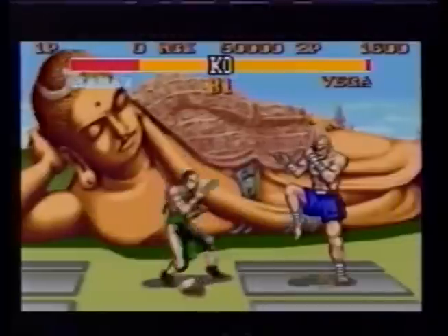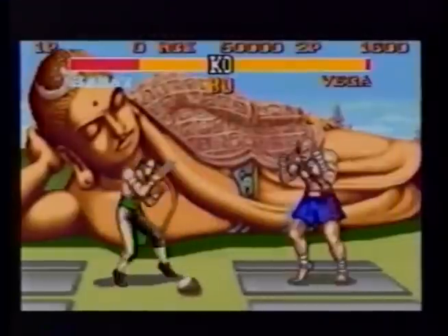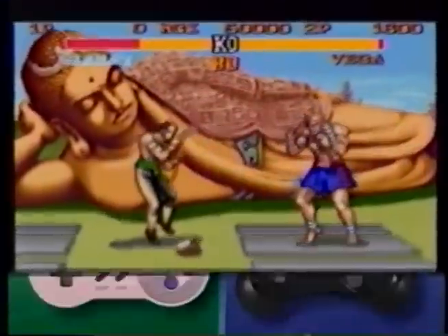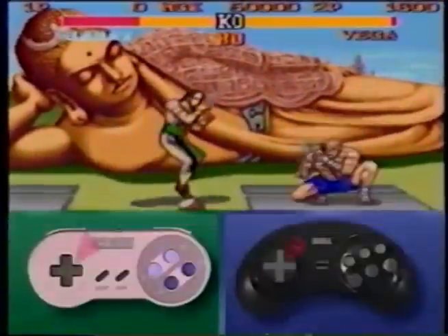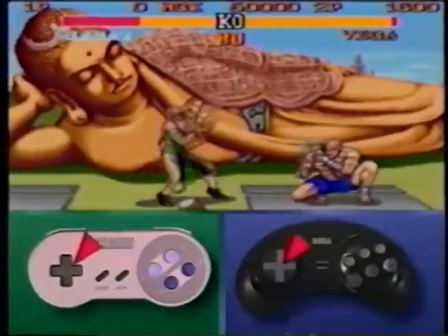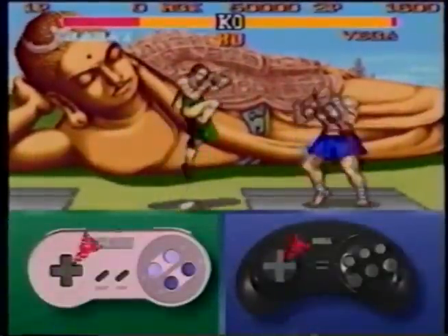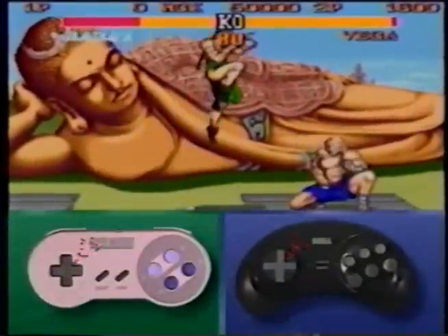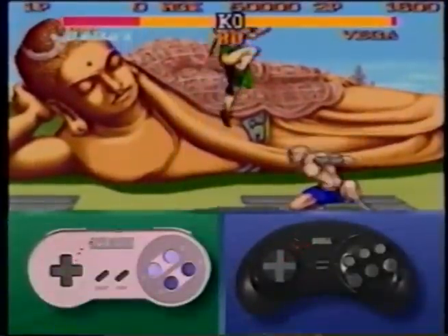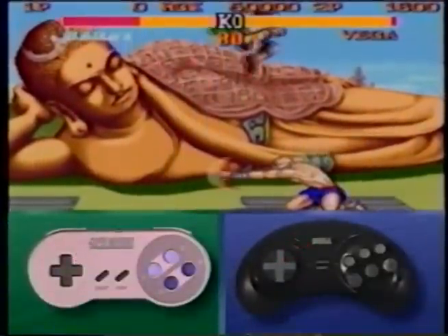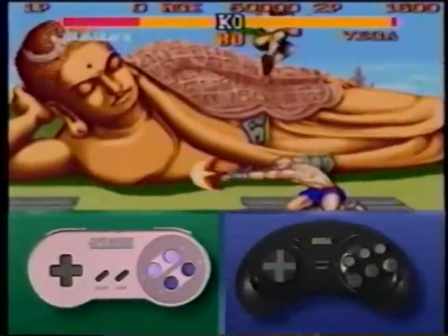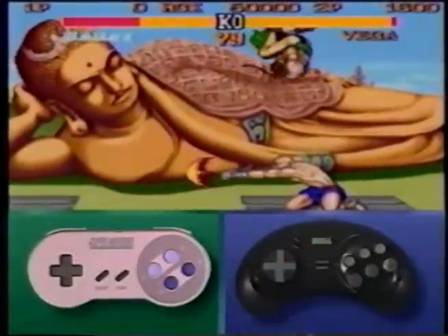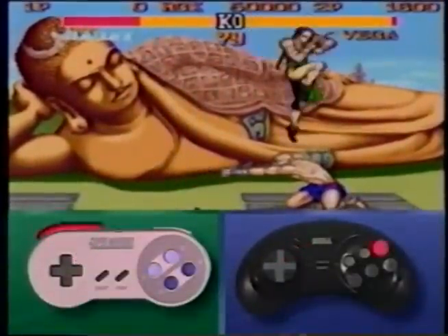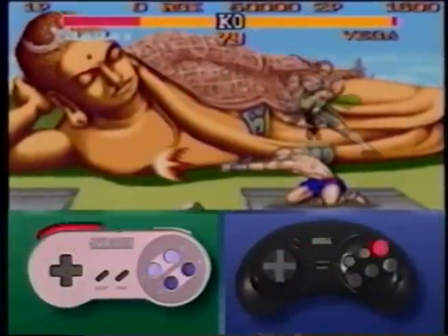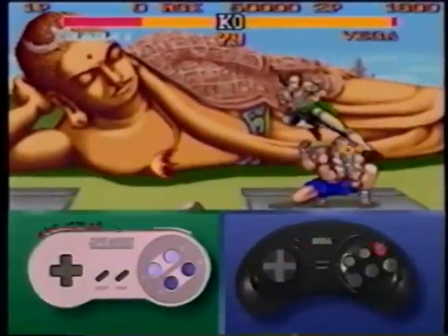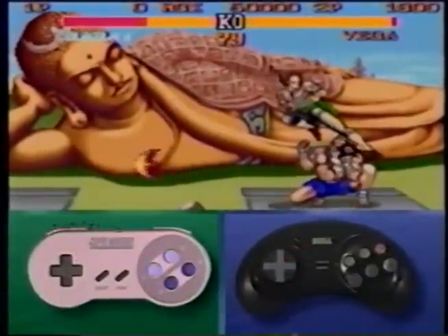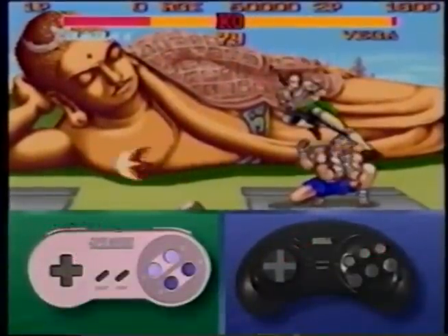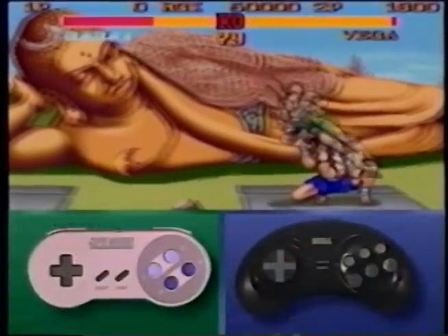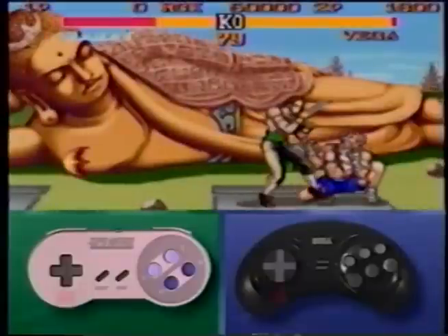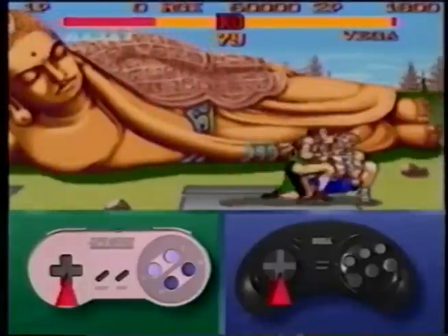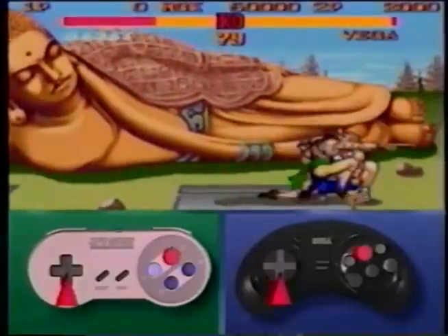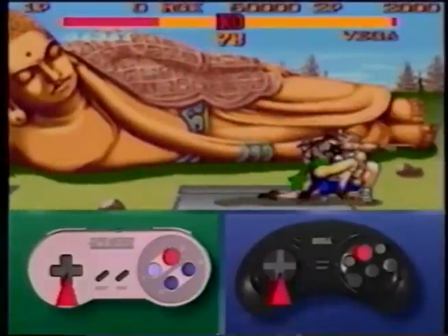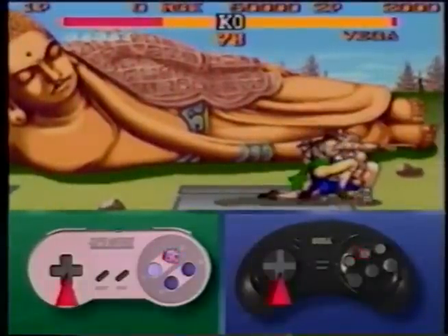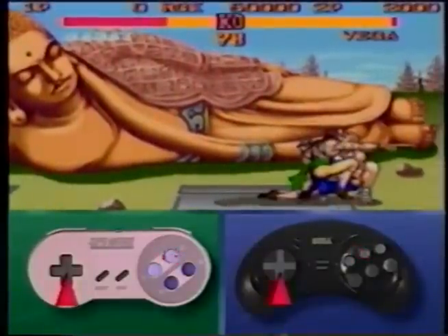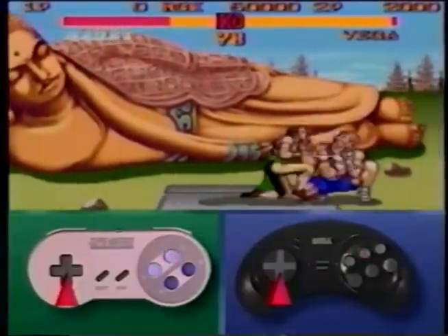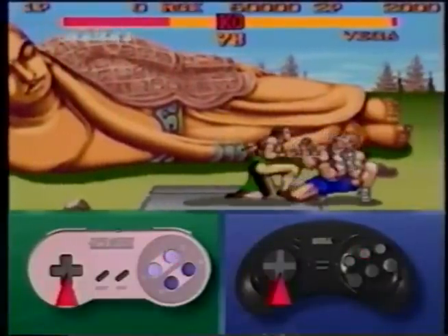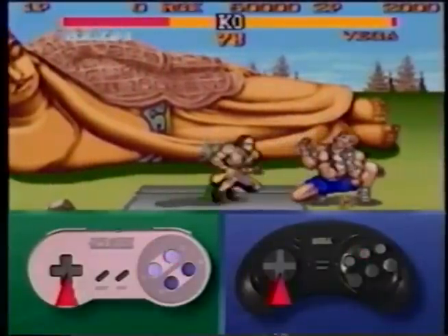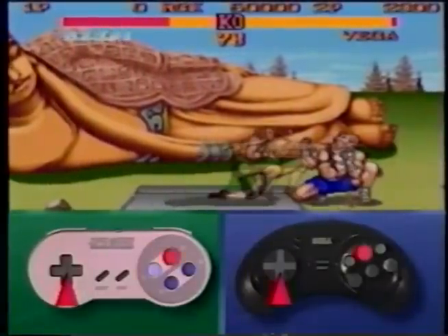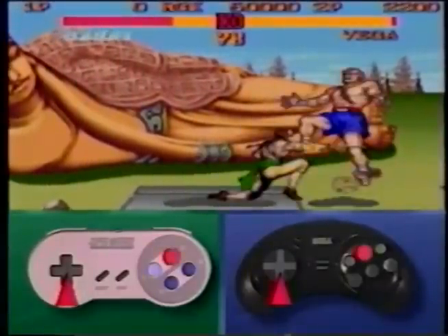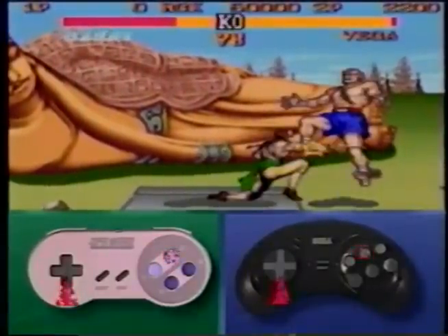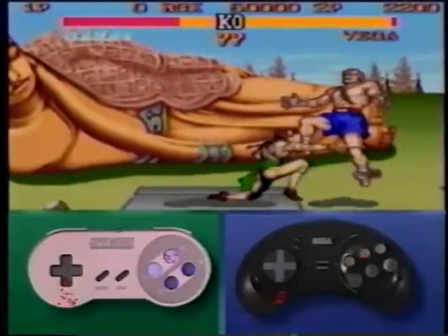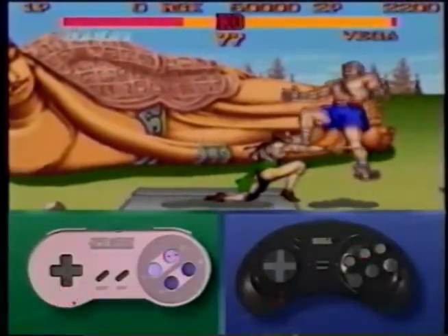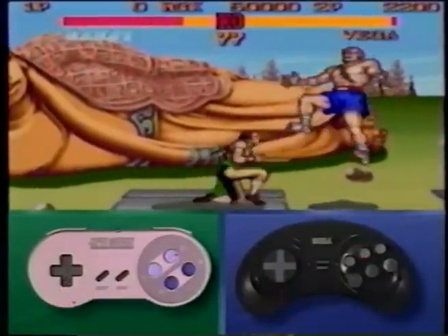When in range, jump at your opponent with a late fierce by hitting your fierce punch button at the last possible moment before contact. Immediately follow with a high or low strong and low strong punch.